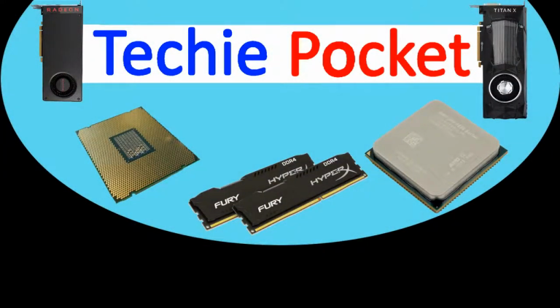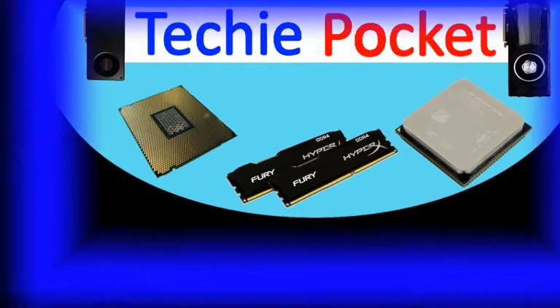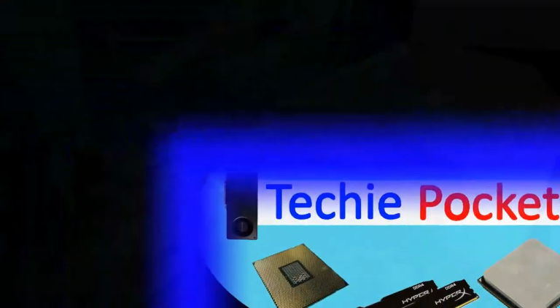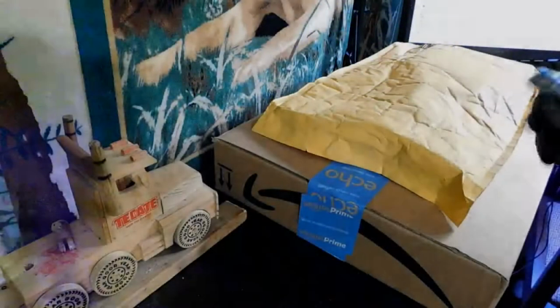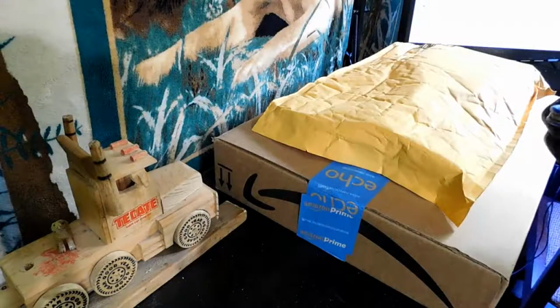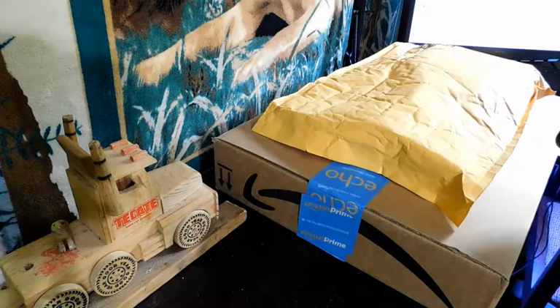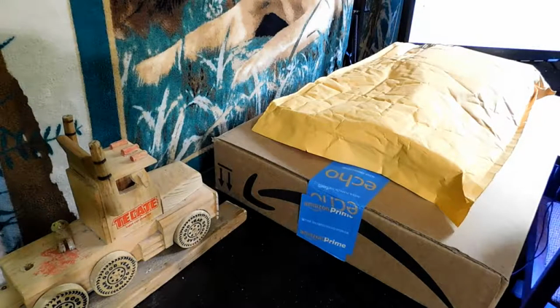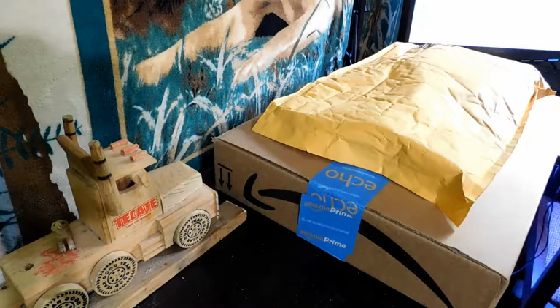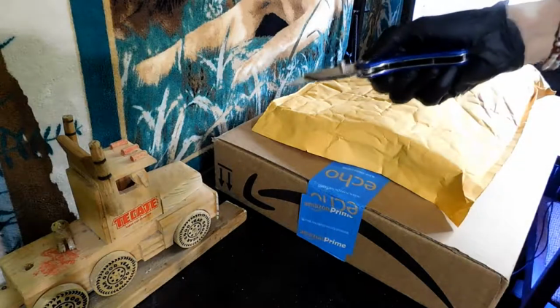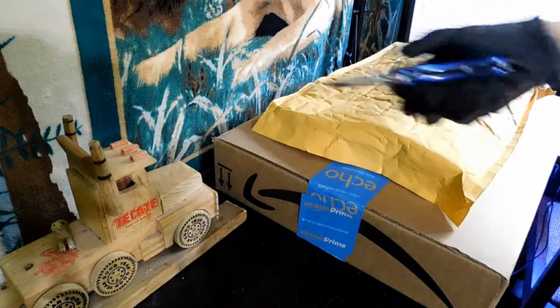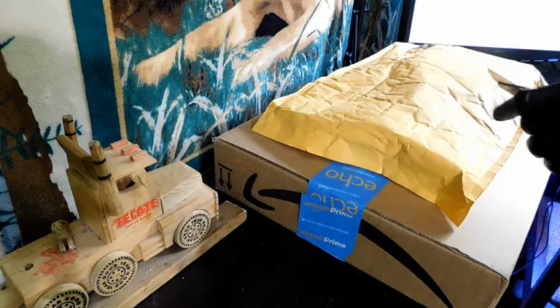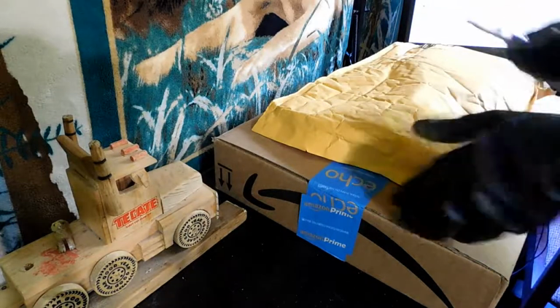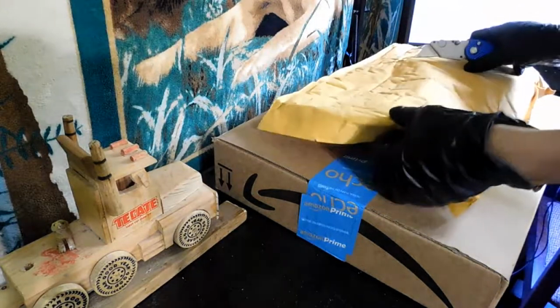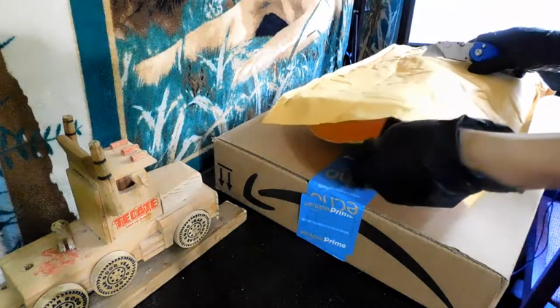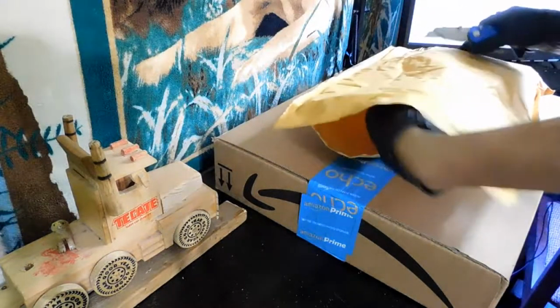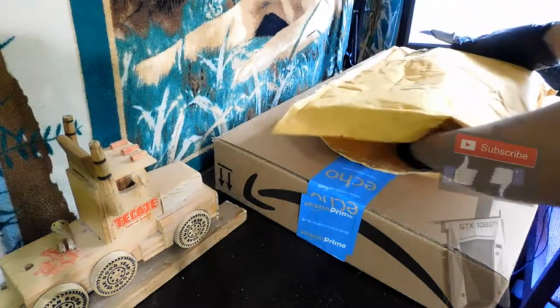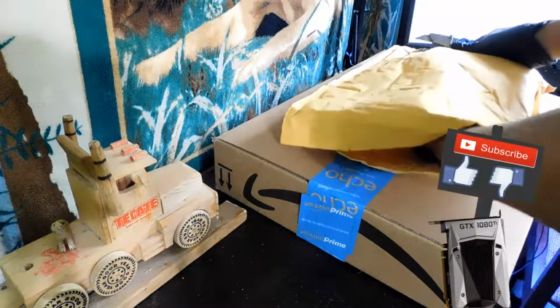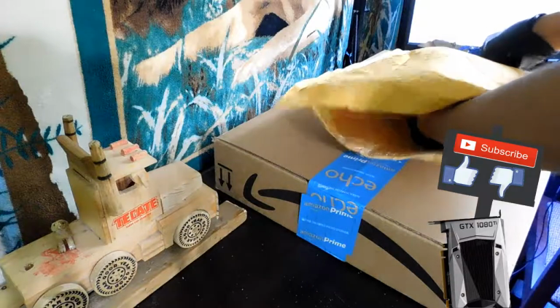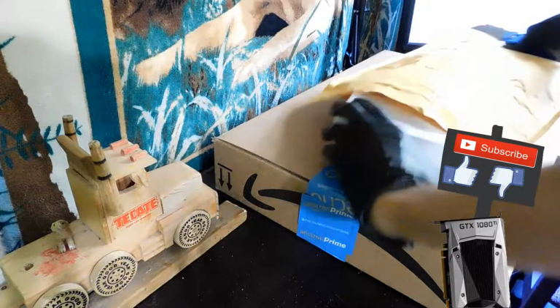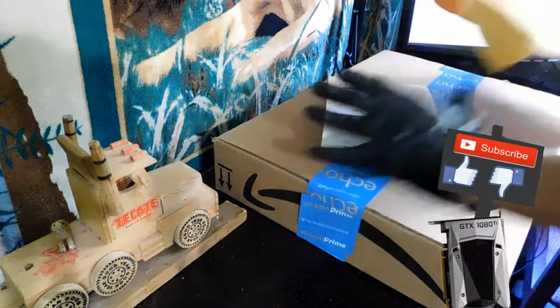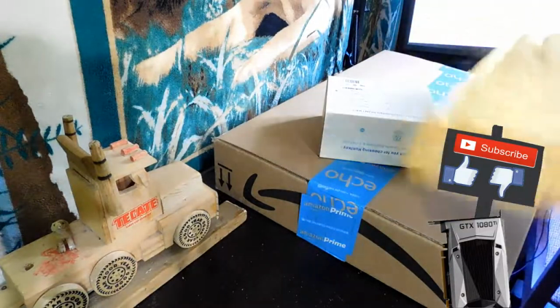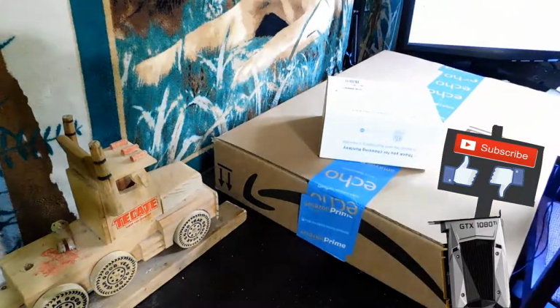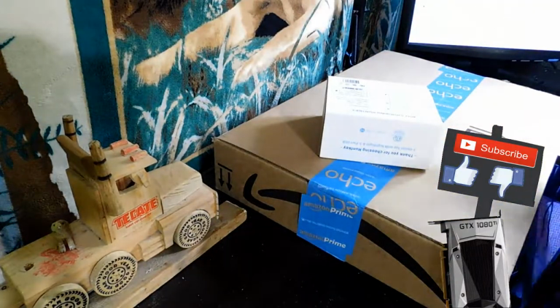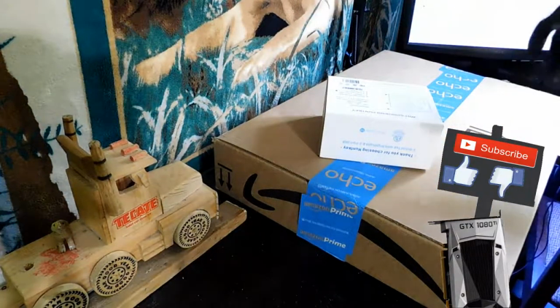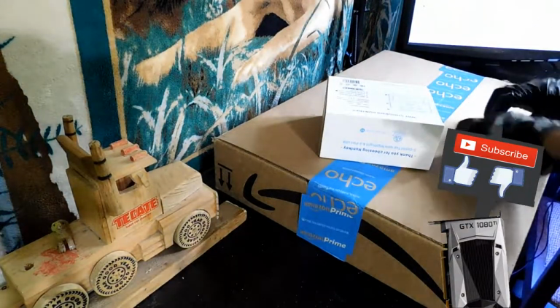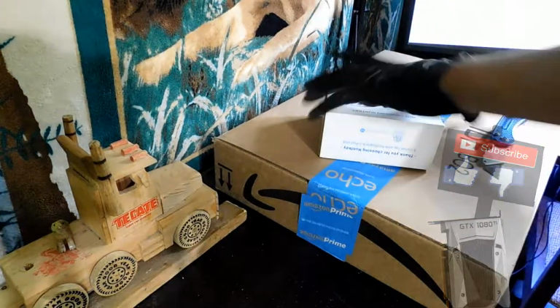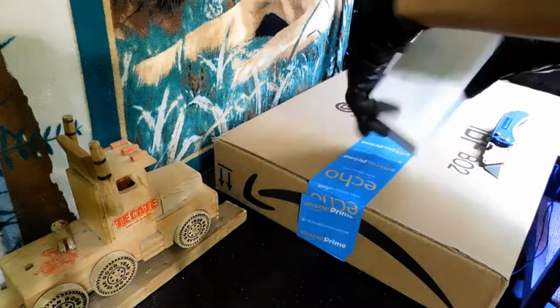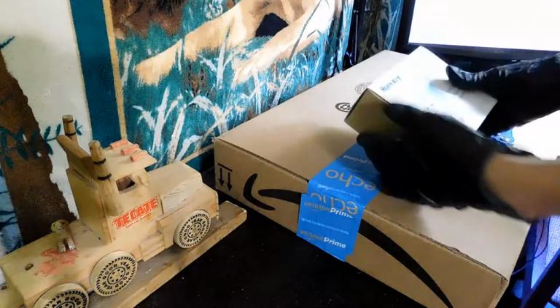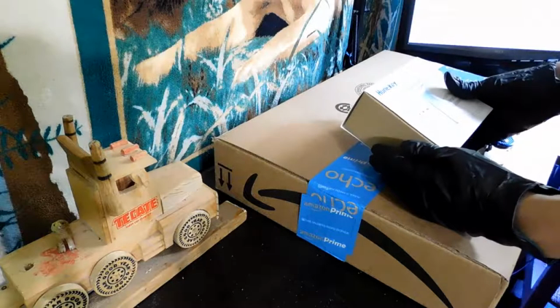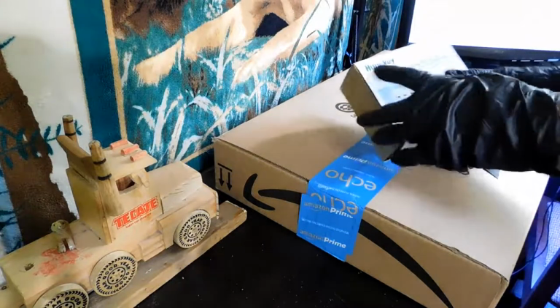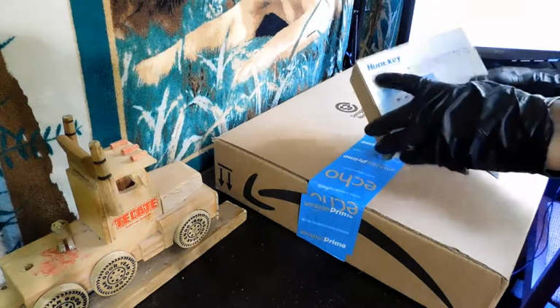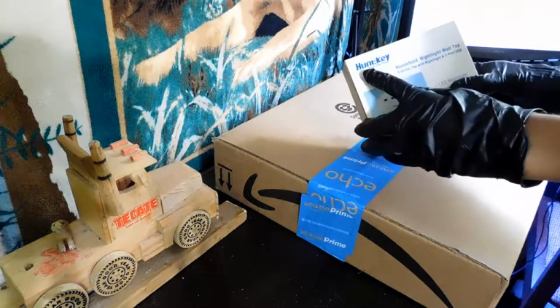Hello everyone, welcome back to TechiePocket, and welcome to another unboxing video. Let's go ahead and open this up — I think this one's already open. This is a wall charger from HuntKey.